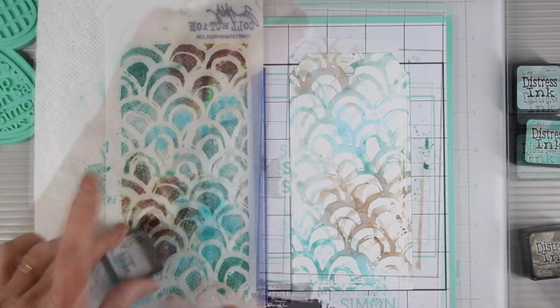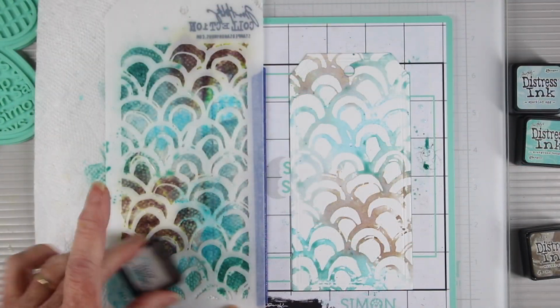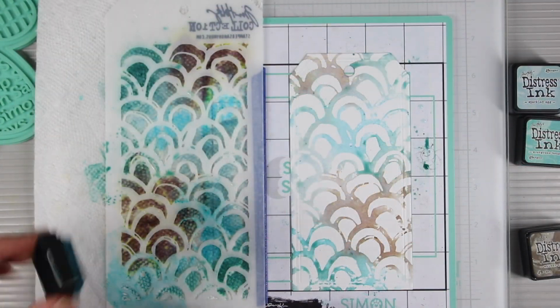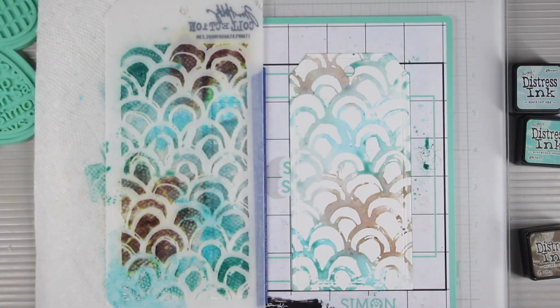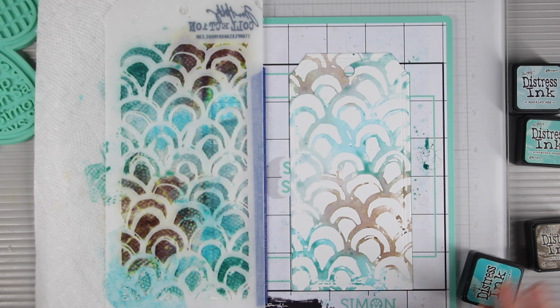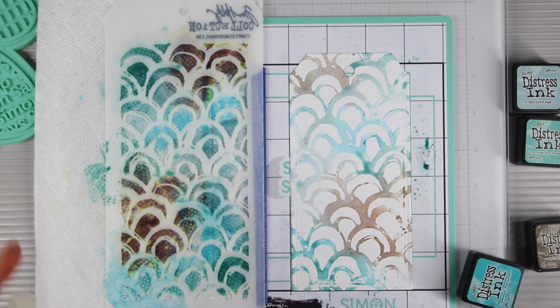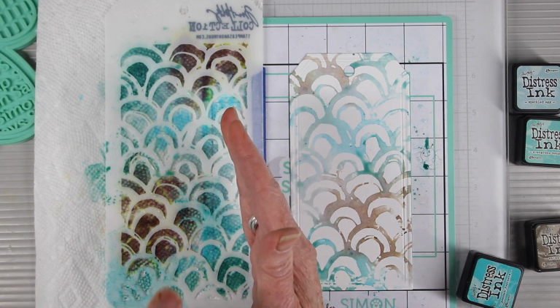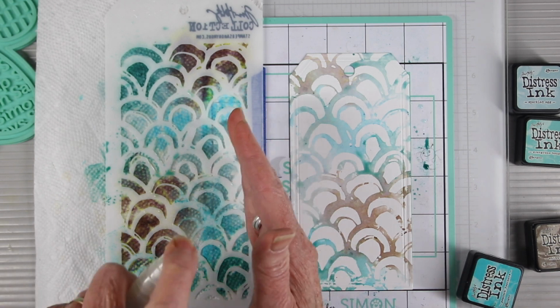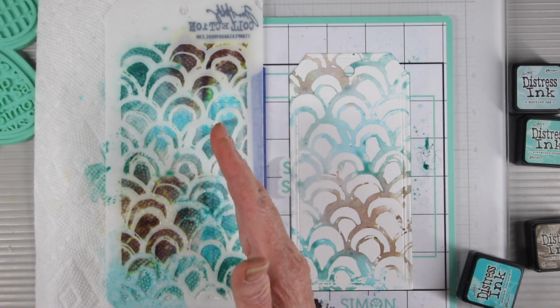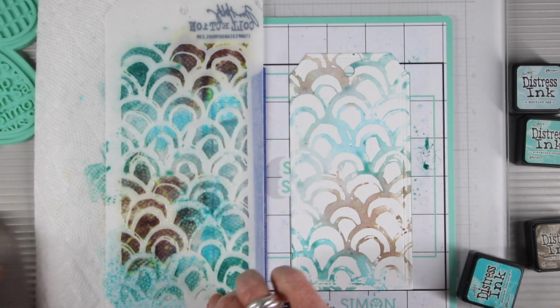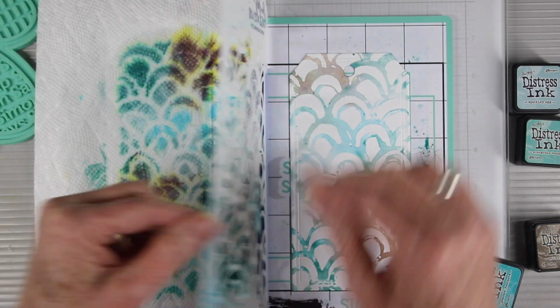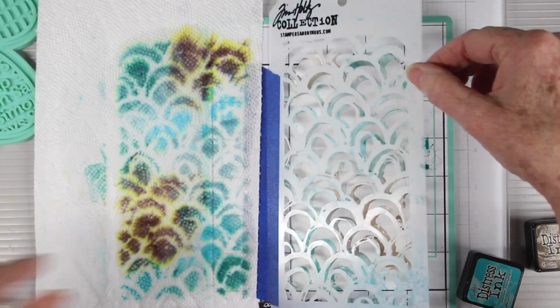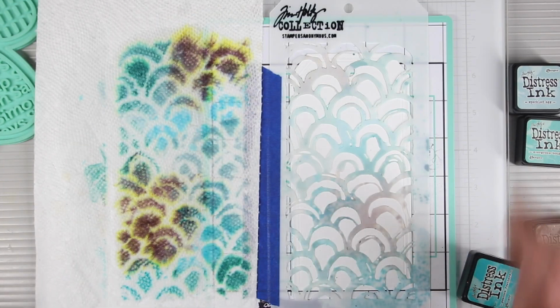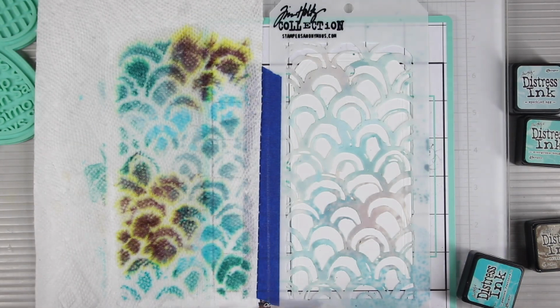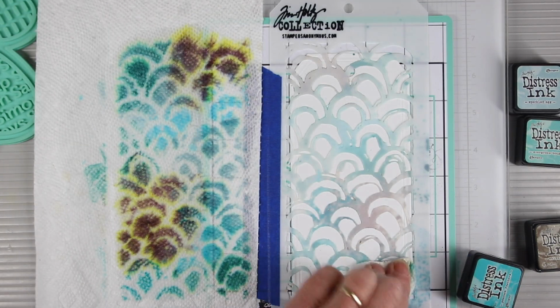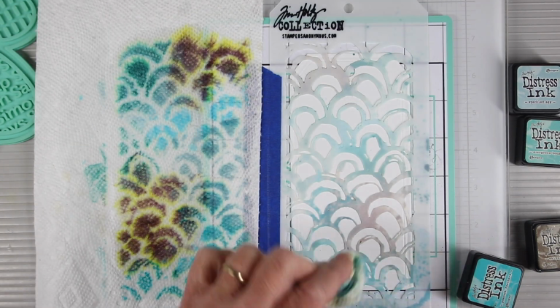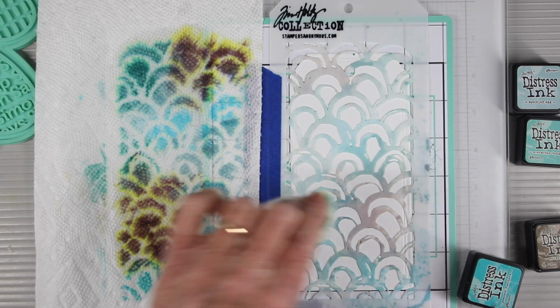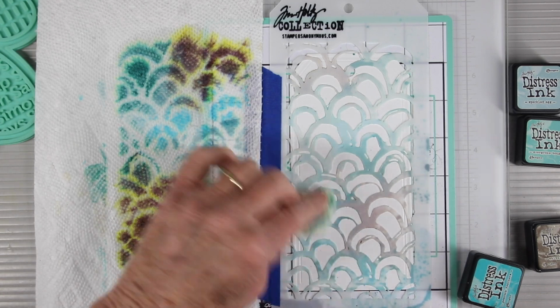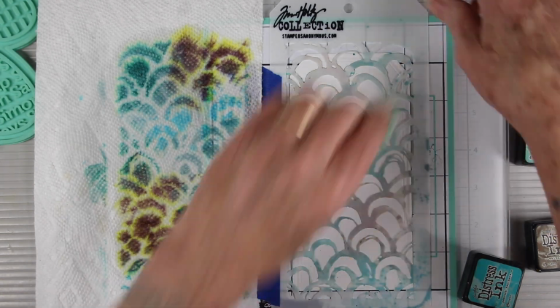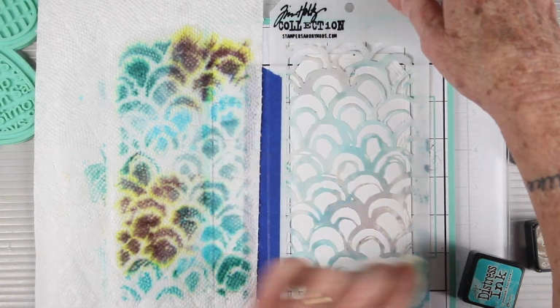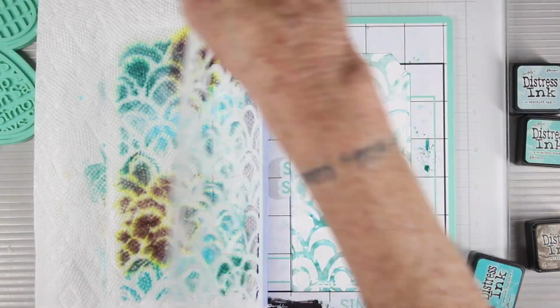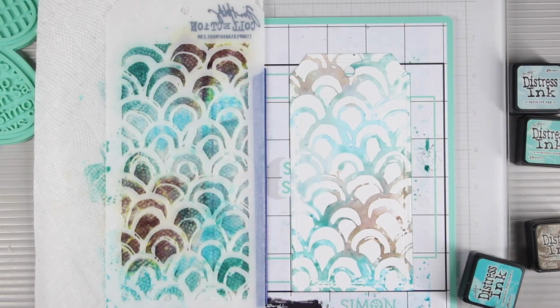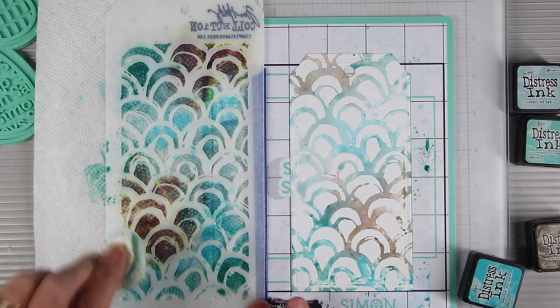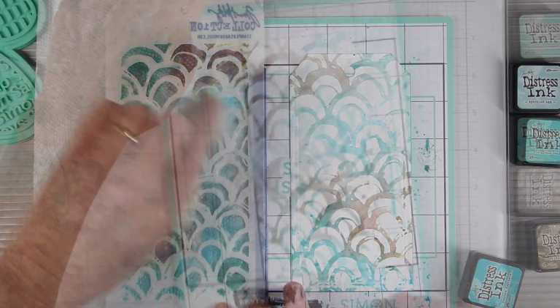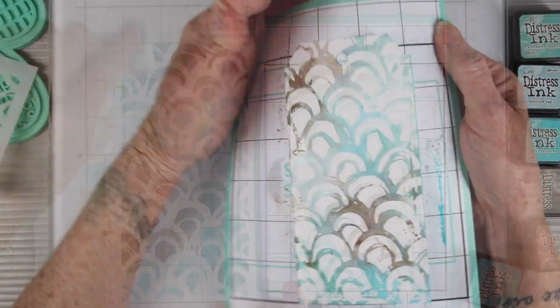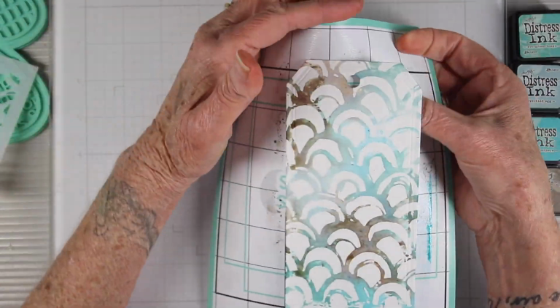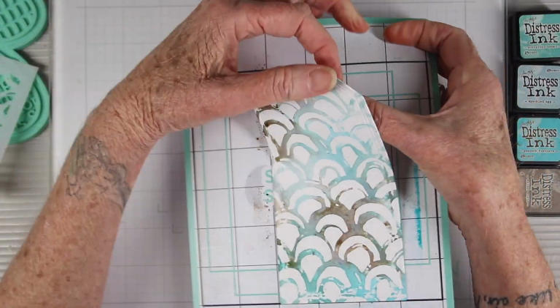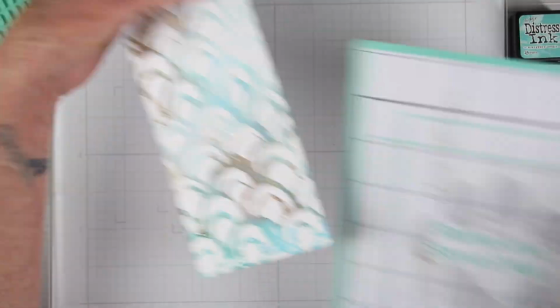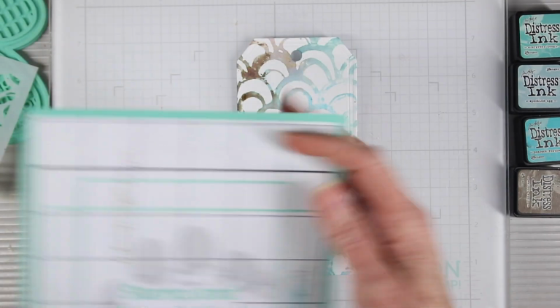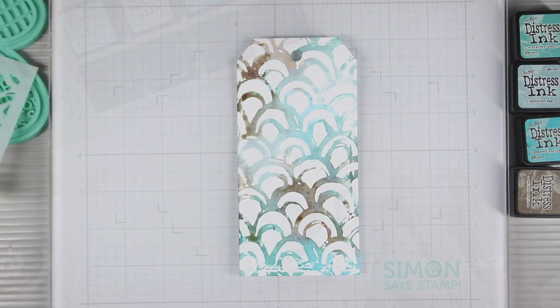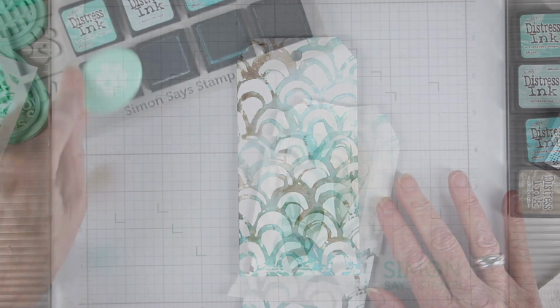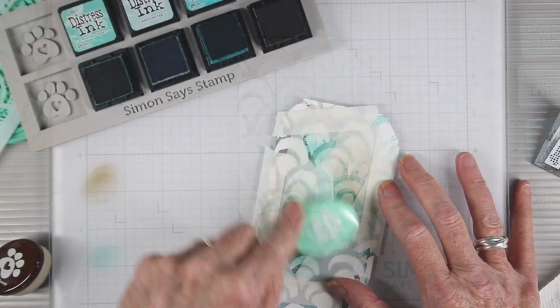One of the things I really like about this technique is I can go back in and add more concentrated color and overlap those colors for beautiful secondary tones. Now that I'm done I can bend the mat back and remove my tag.